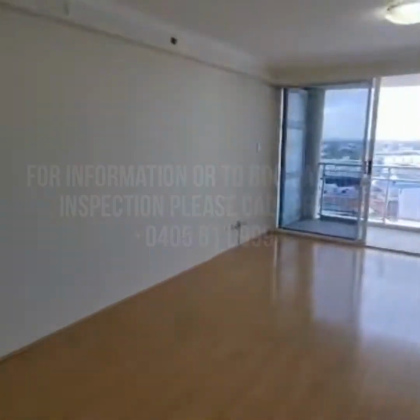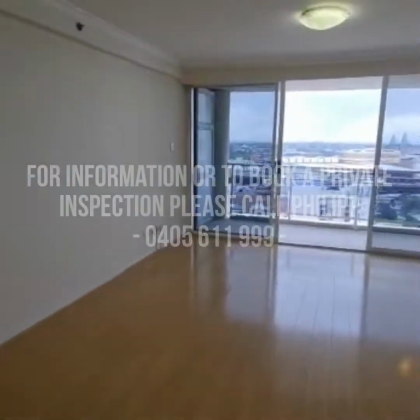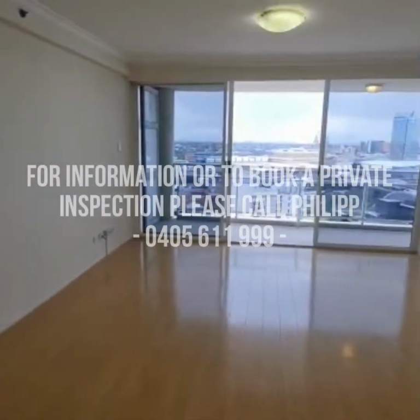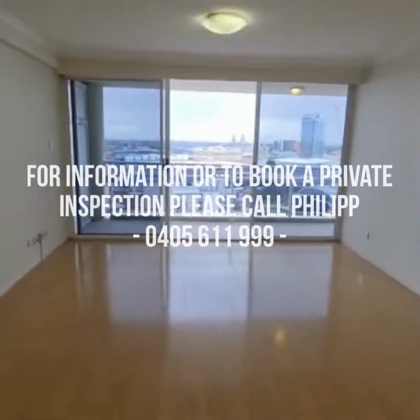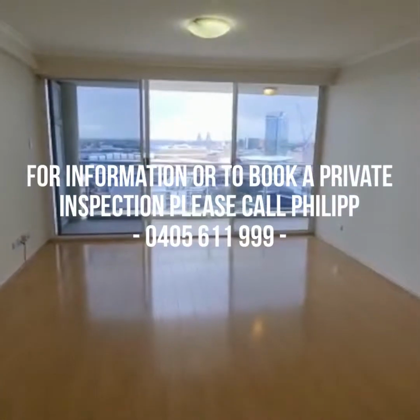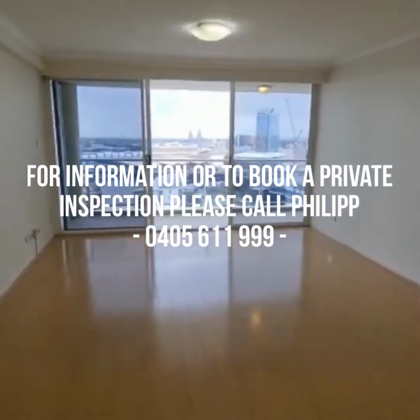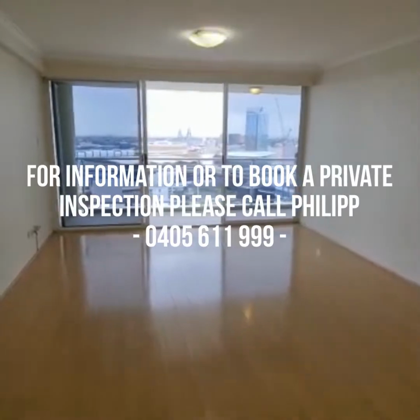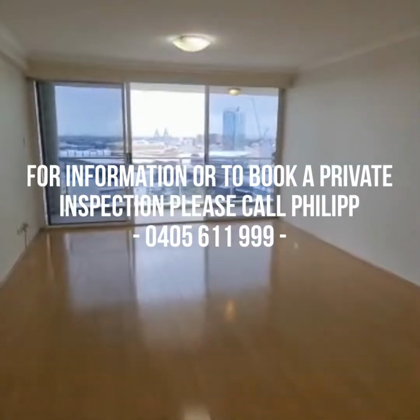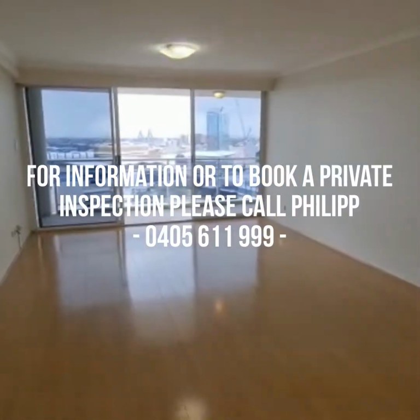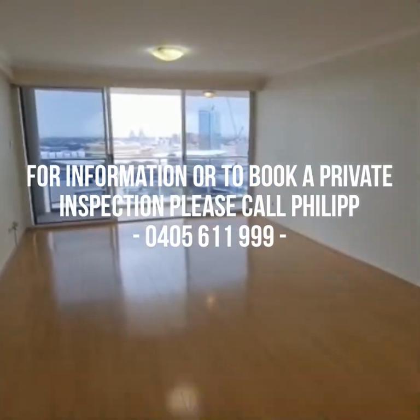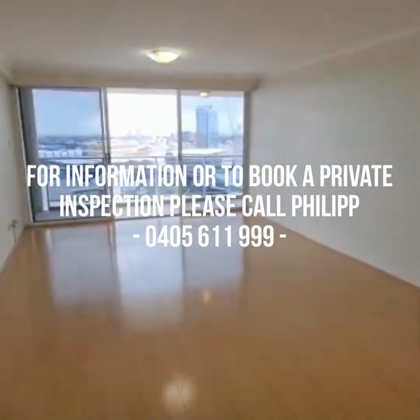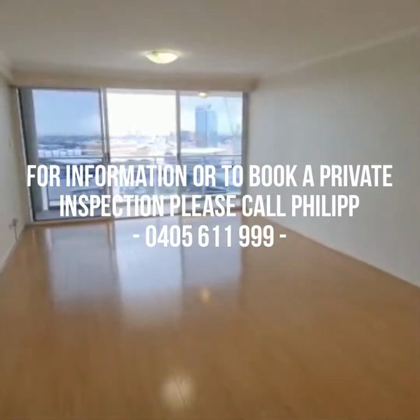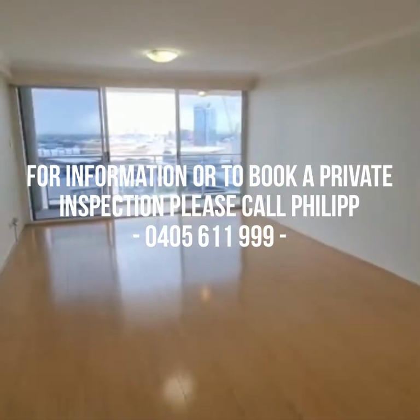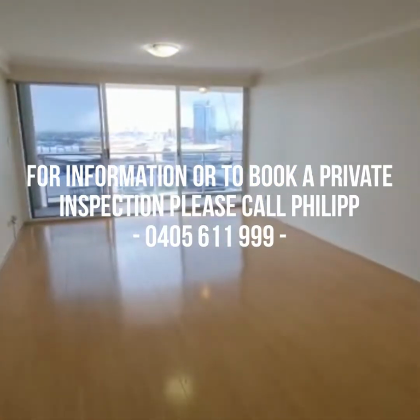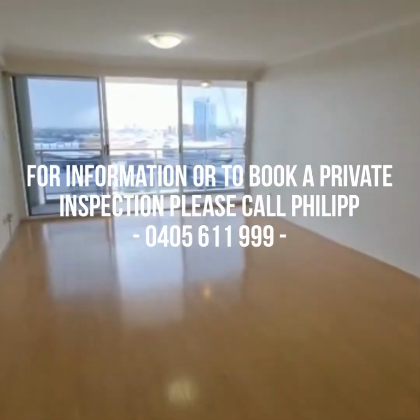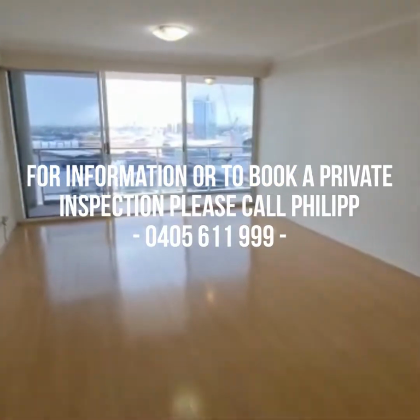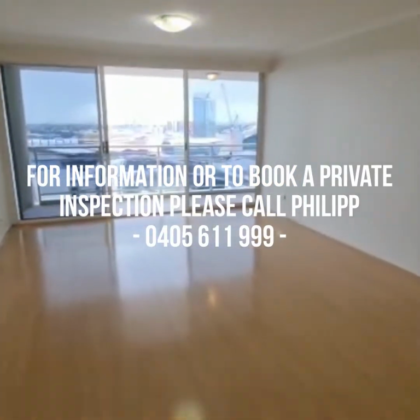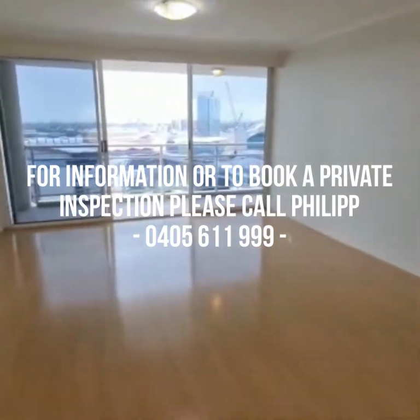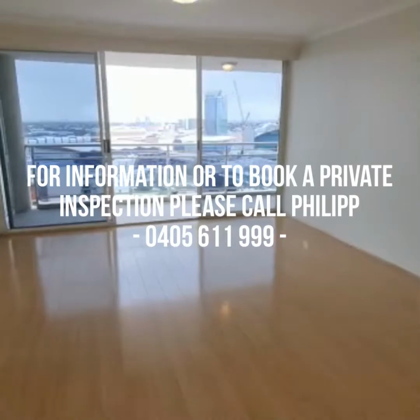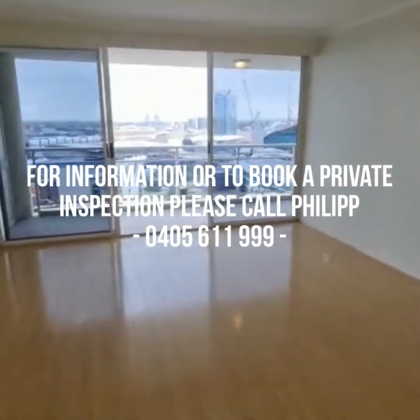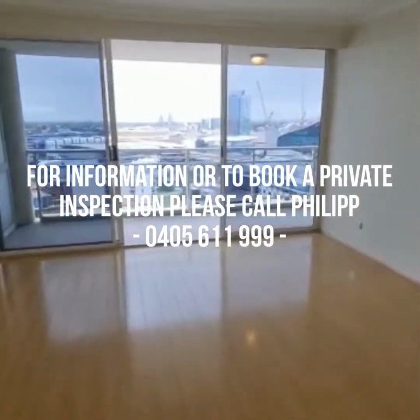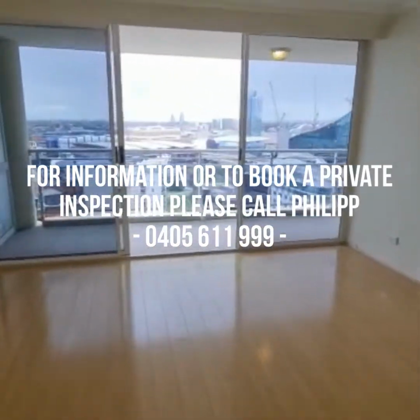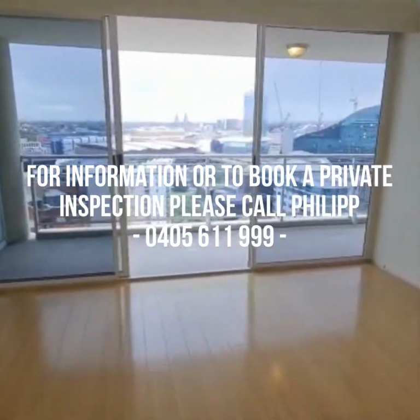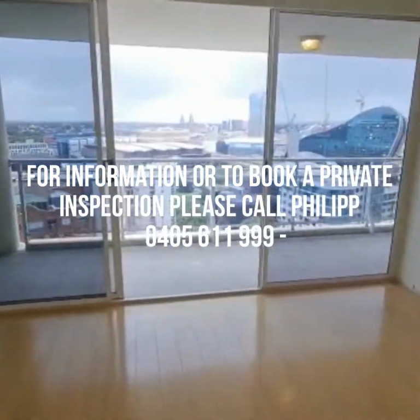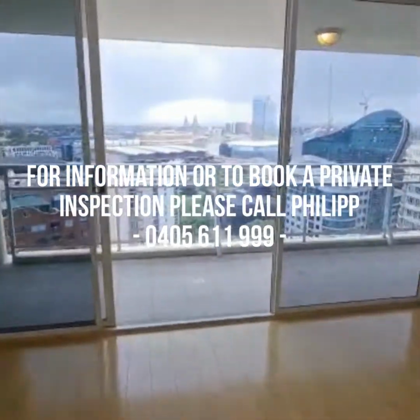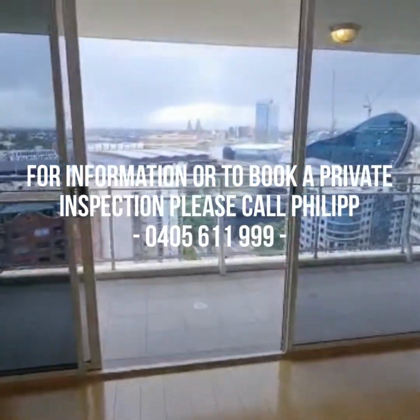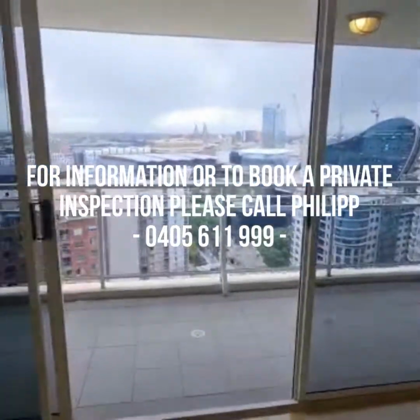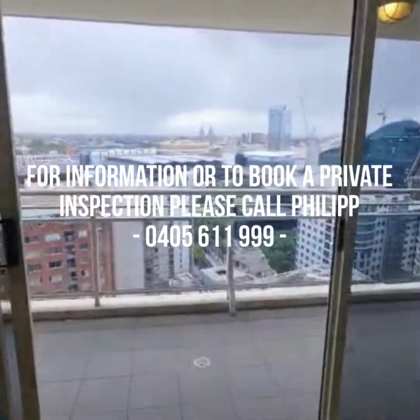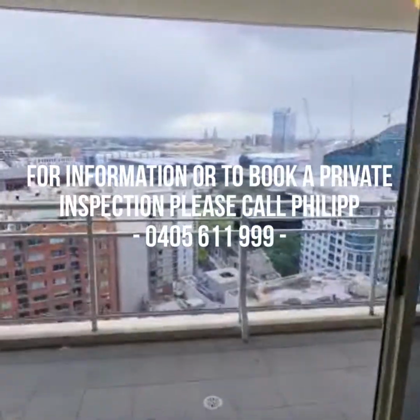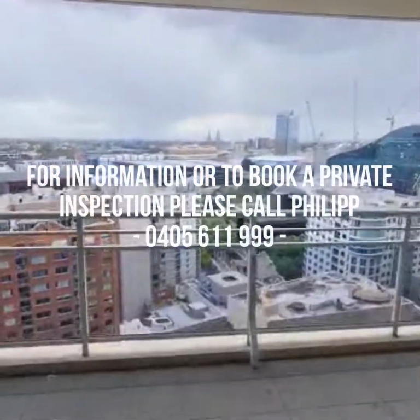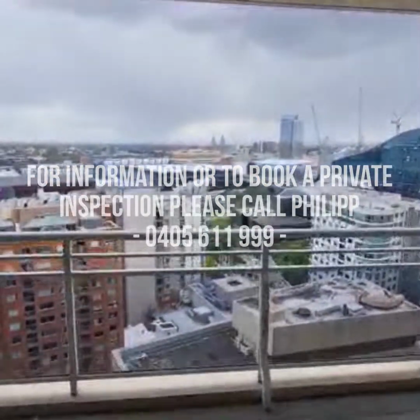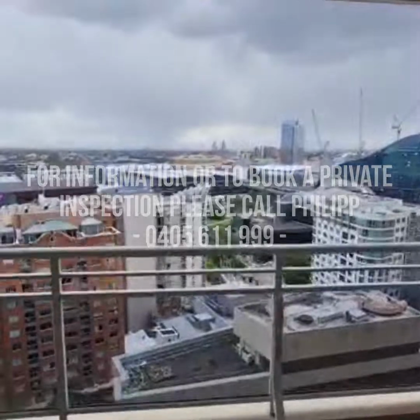If you require any further information, please feel free to contact me on 0405 611 999. Thank you.